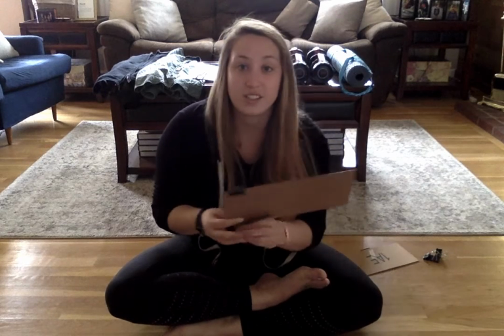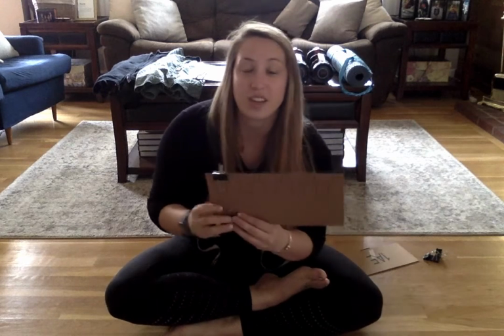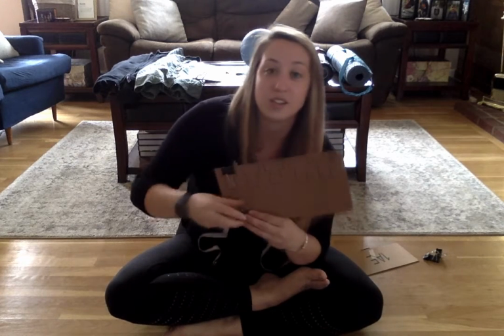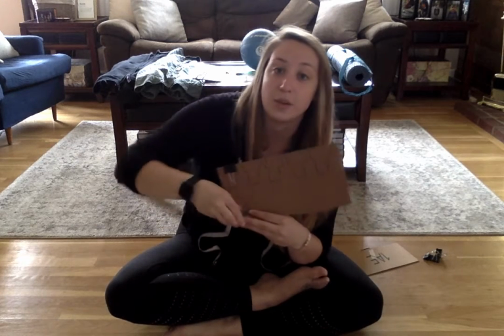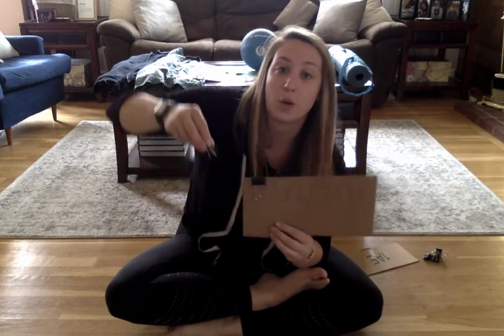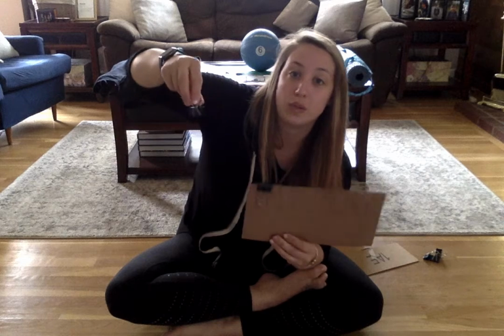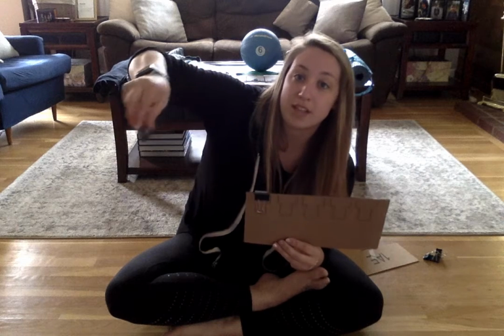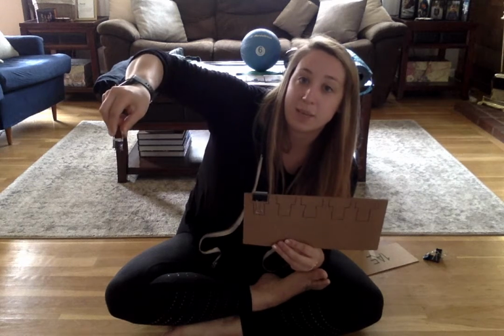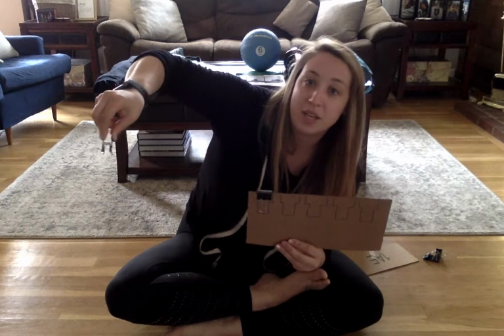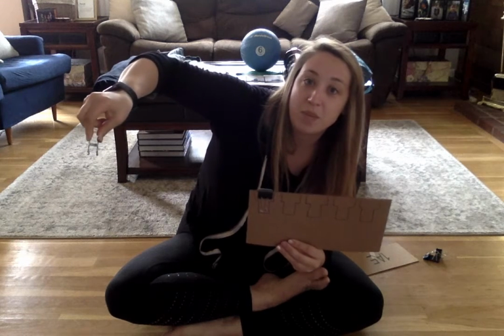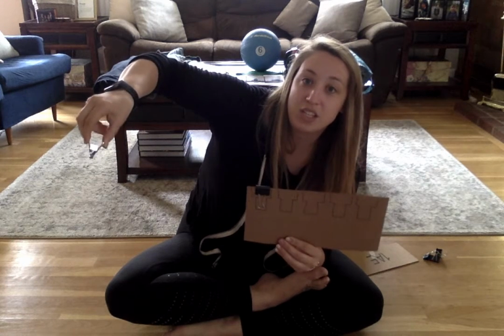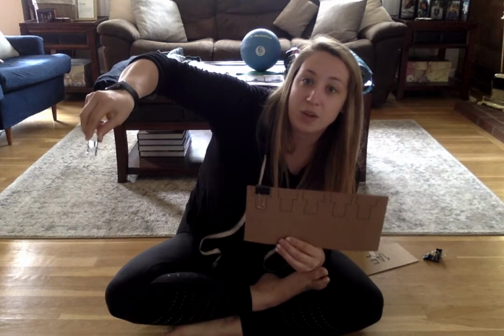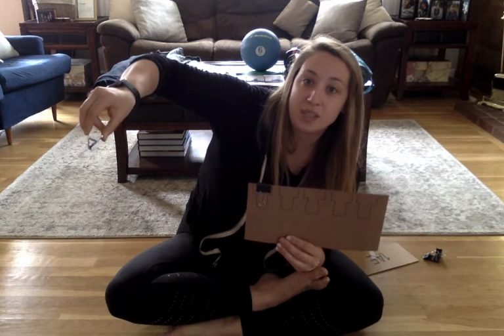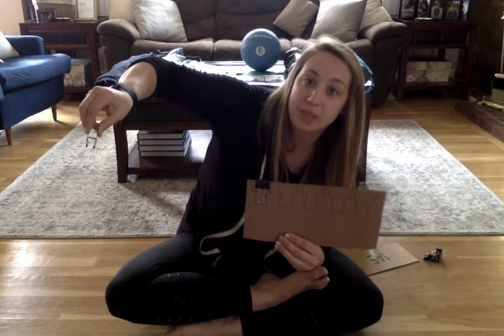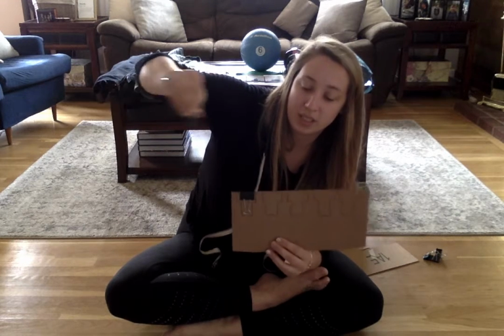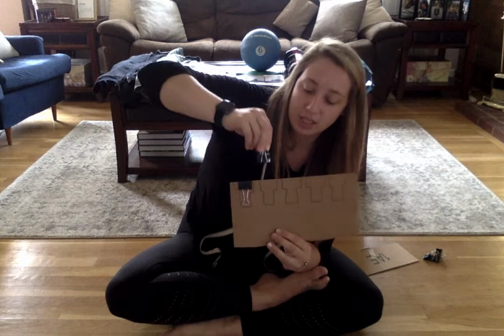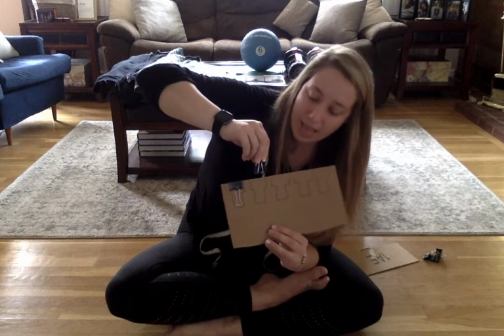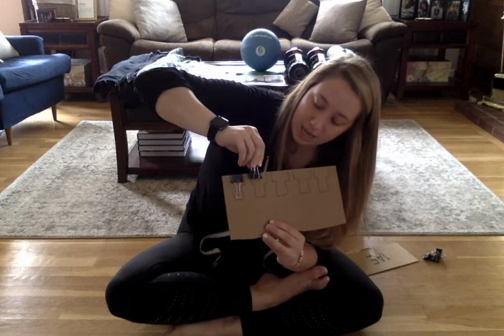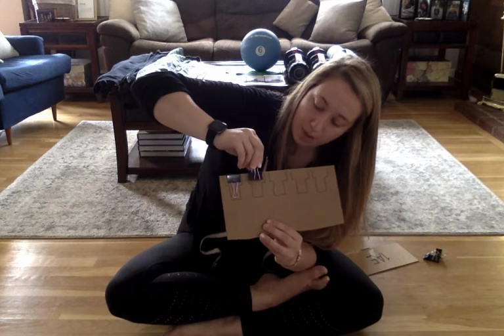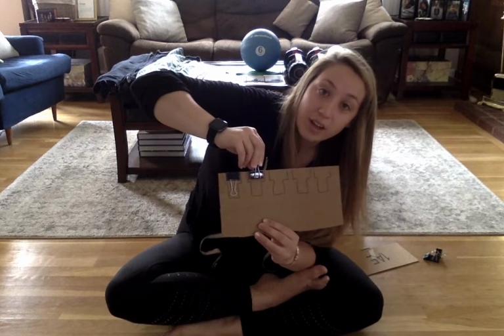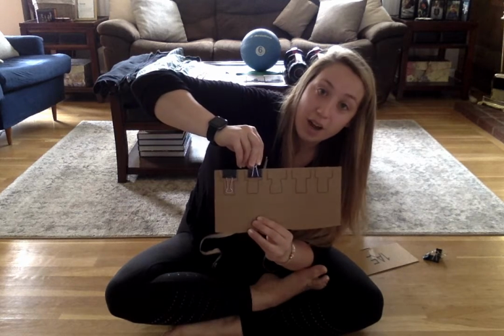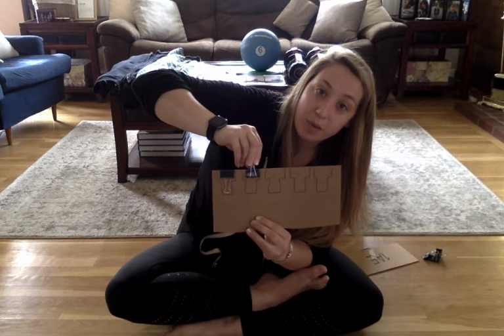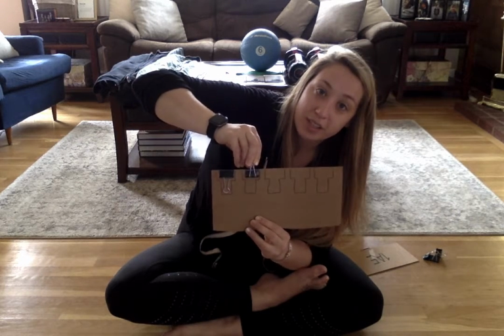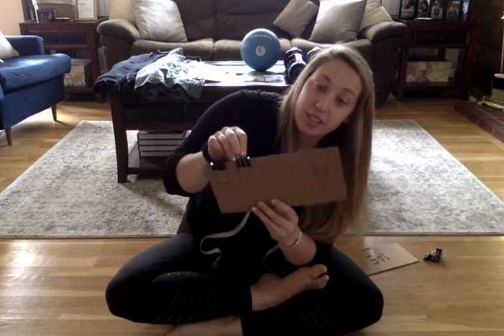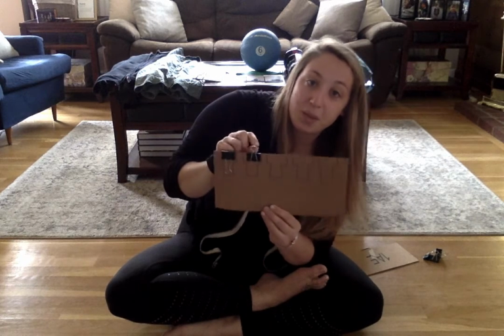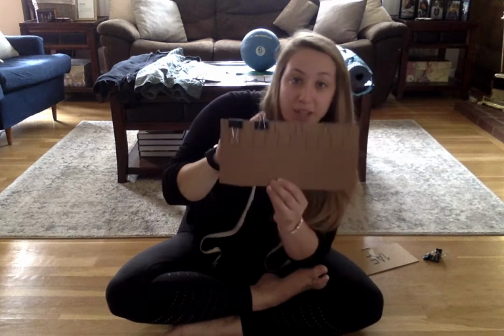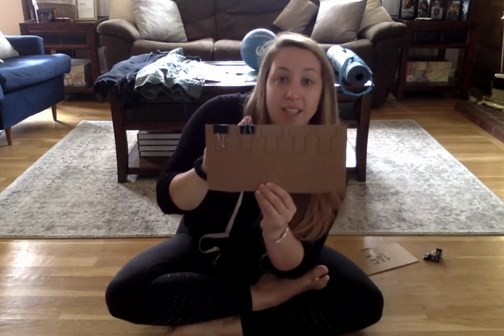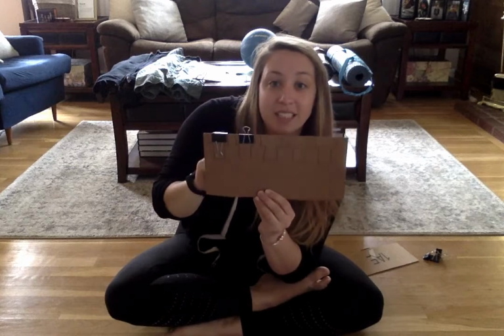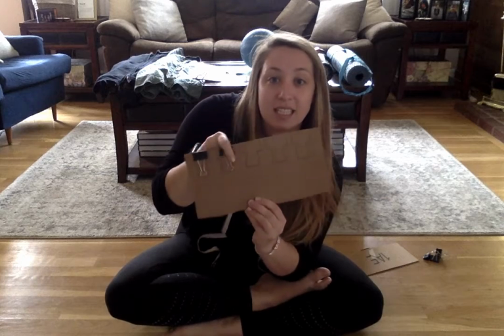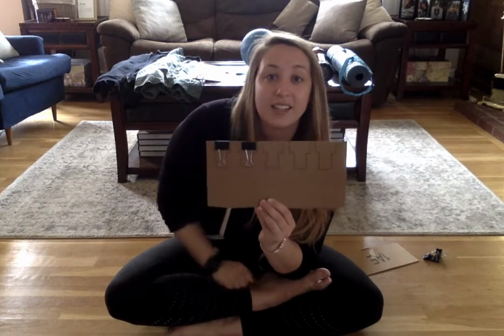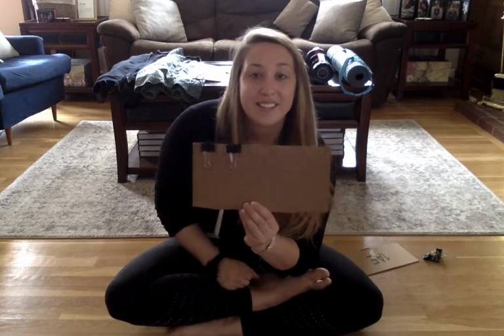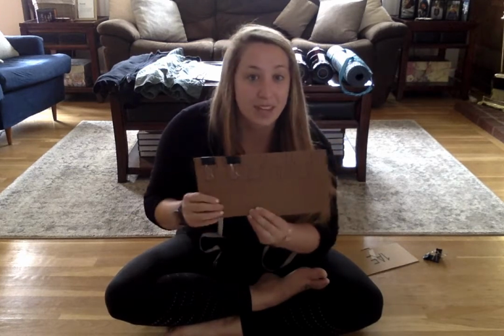Let's do that again. So we're going to hold our binder clip, pinch it so it opens up, line it up on our cardboard or our paper, and release it. Slap down.